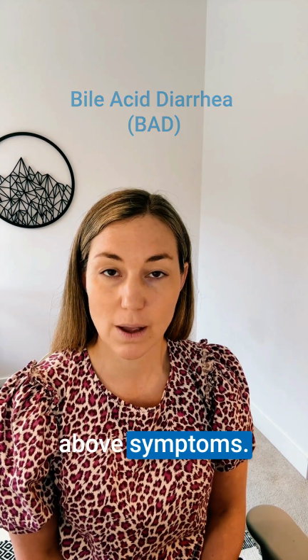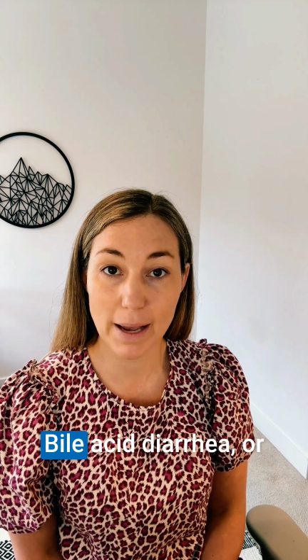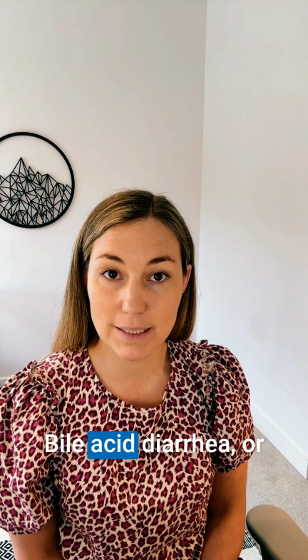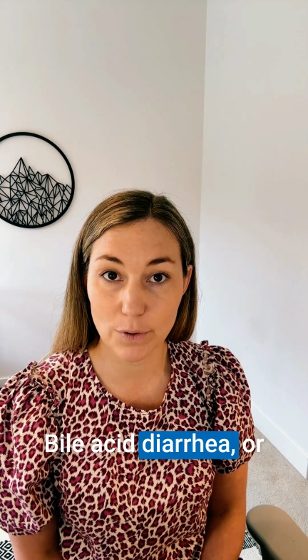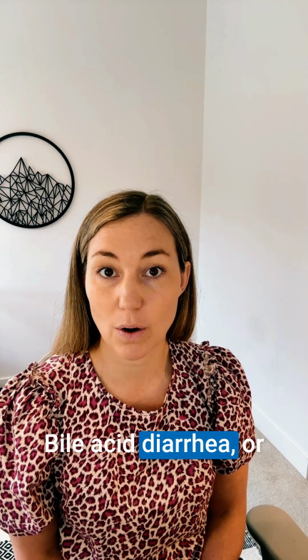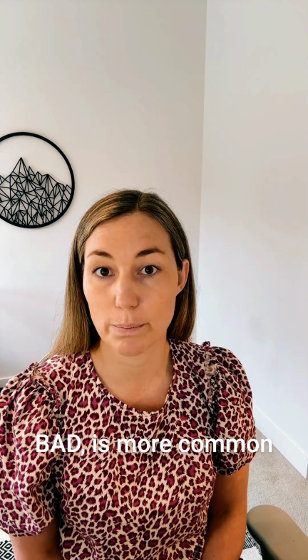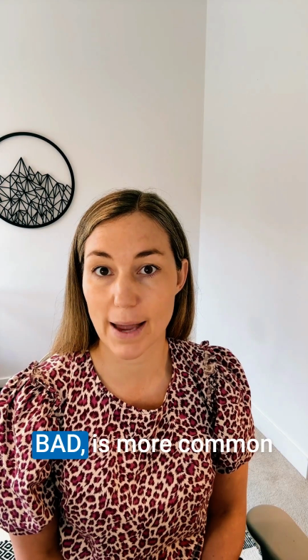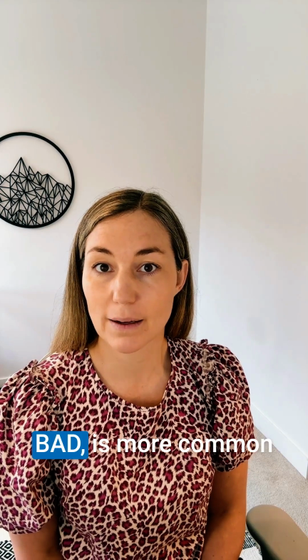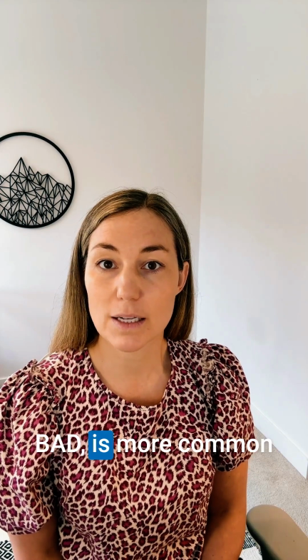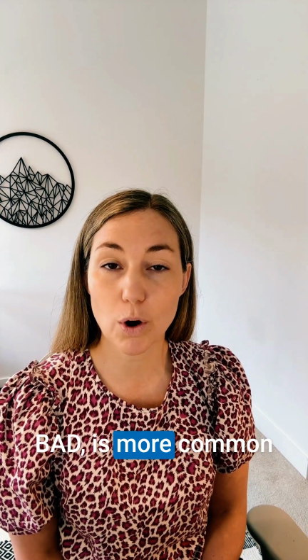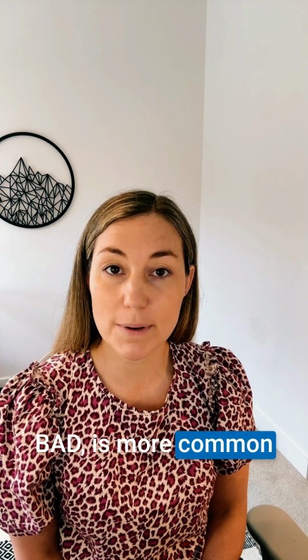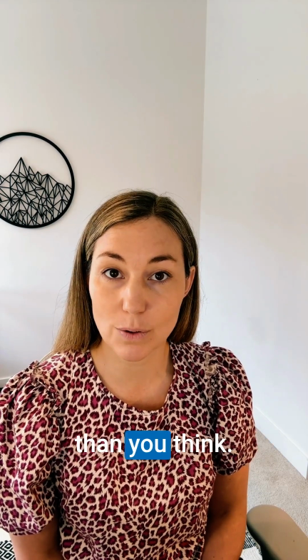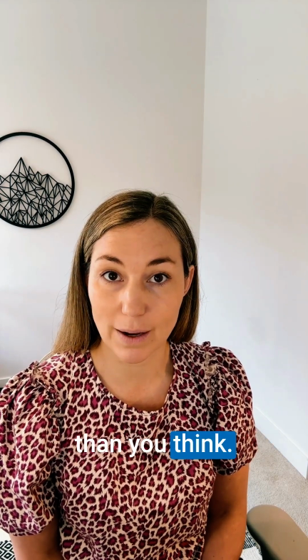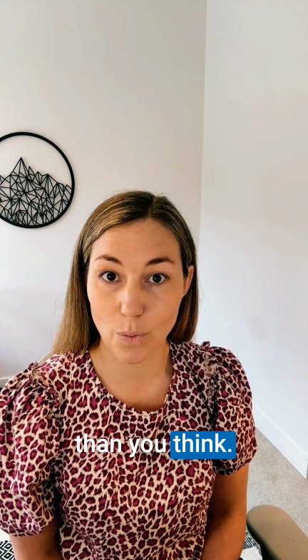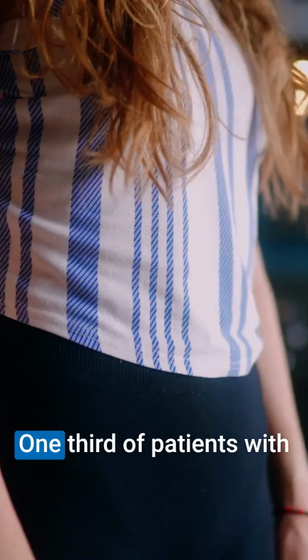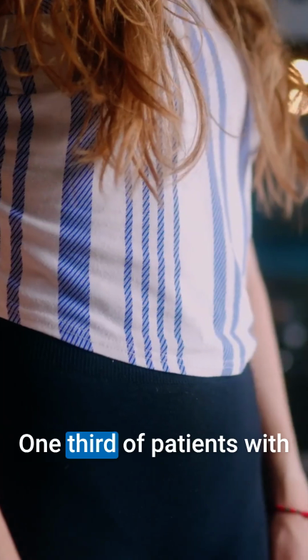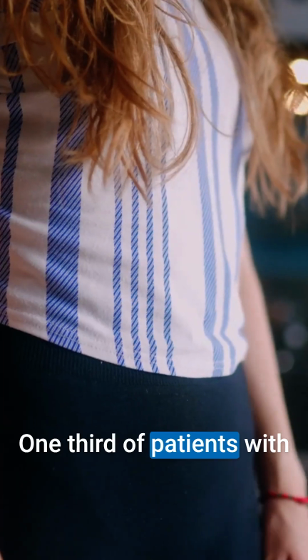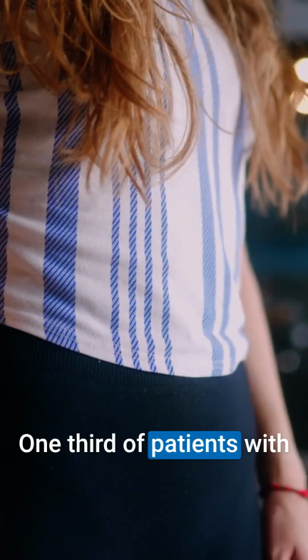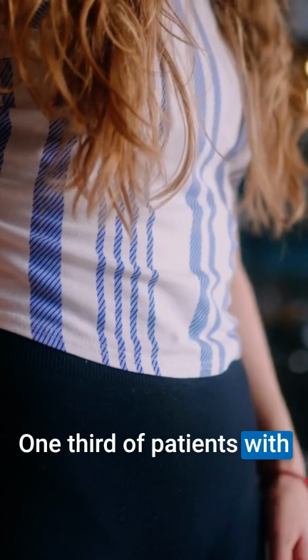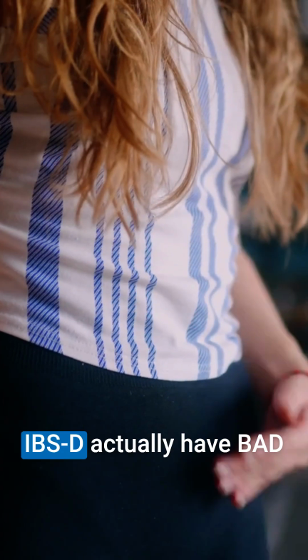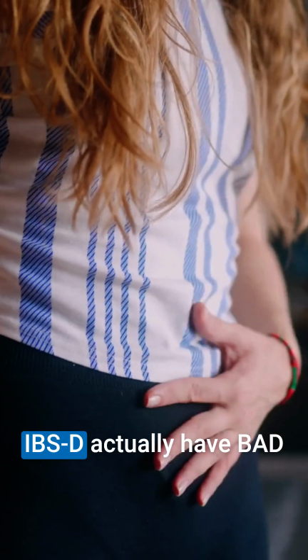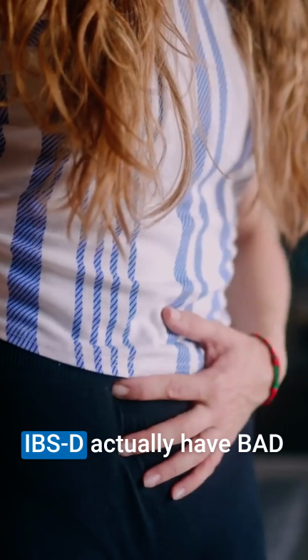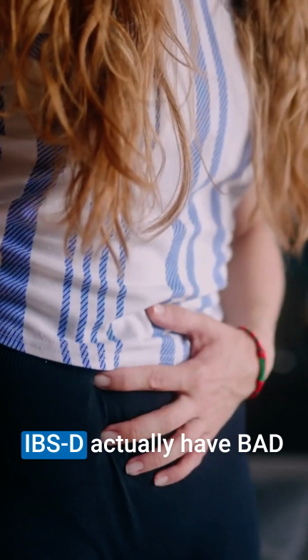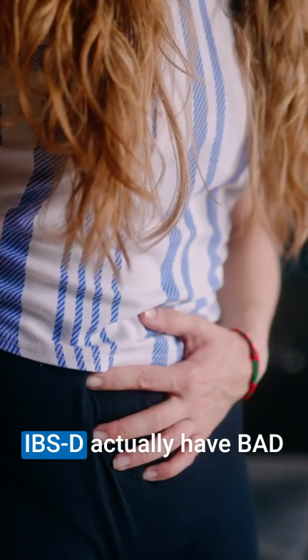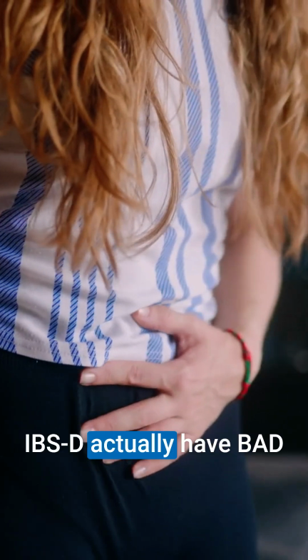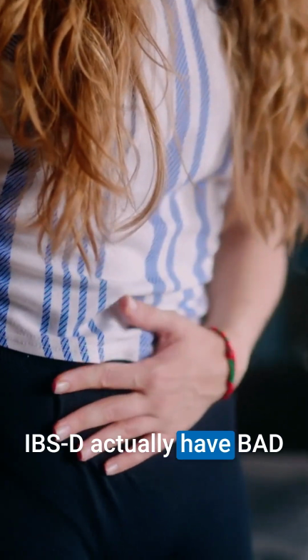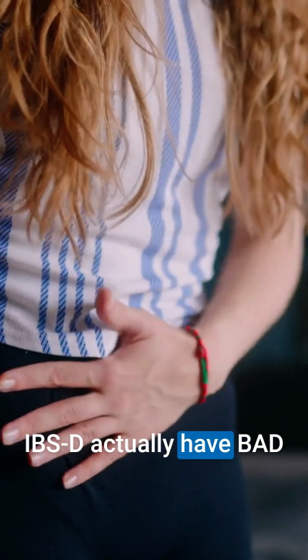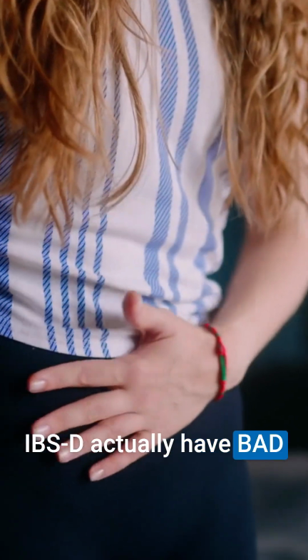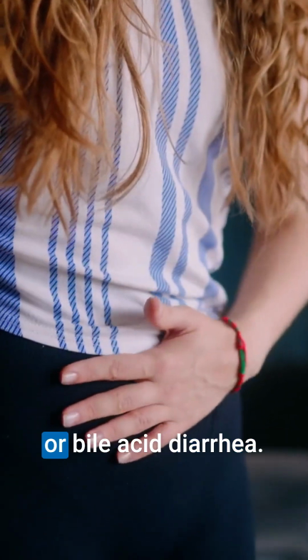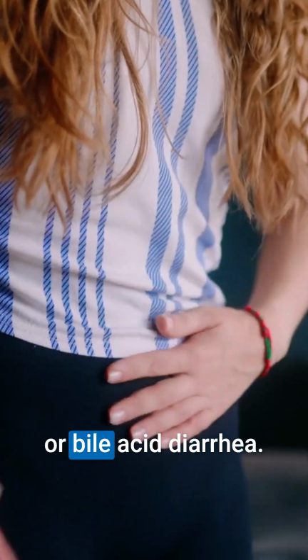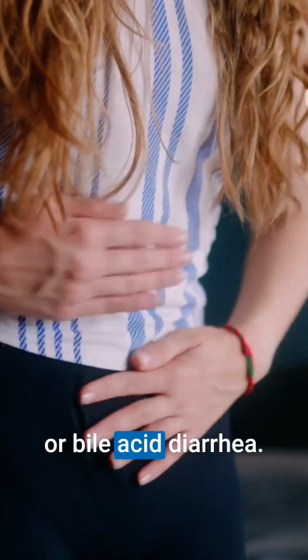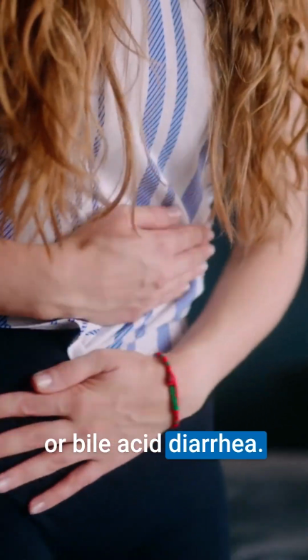Bile acid diarrhea, or BAD, is more common than you think. One third of patients with IBS-D actually have BAD, or bile acid diarrhea.